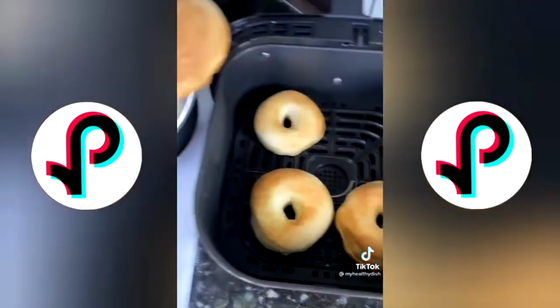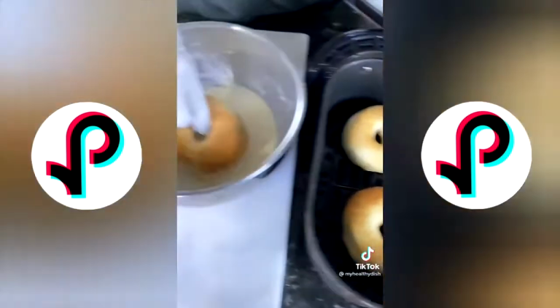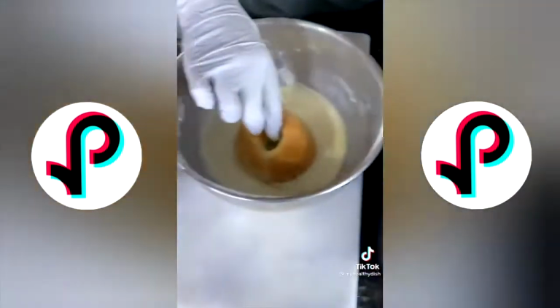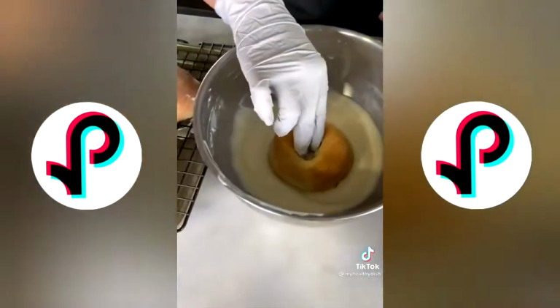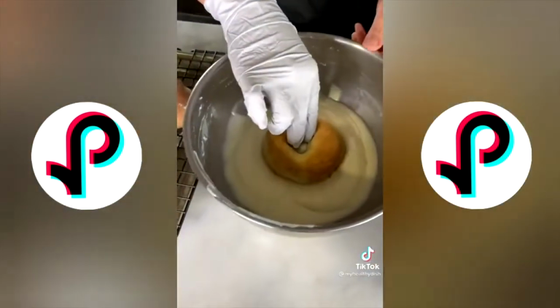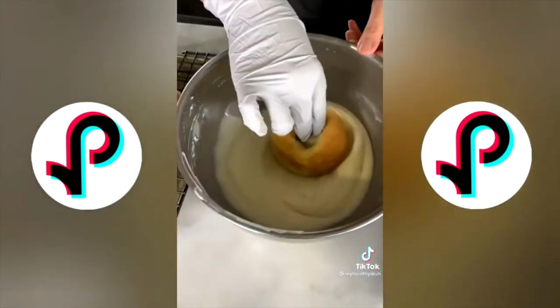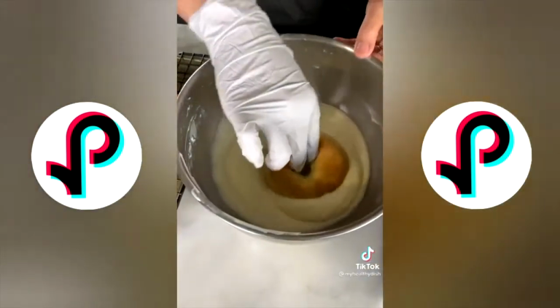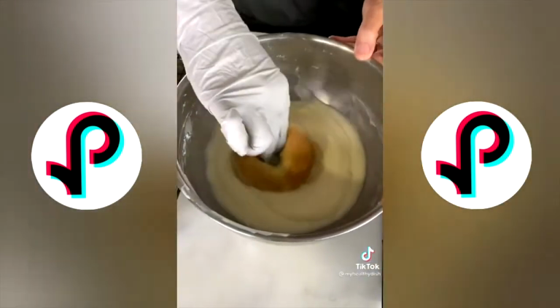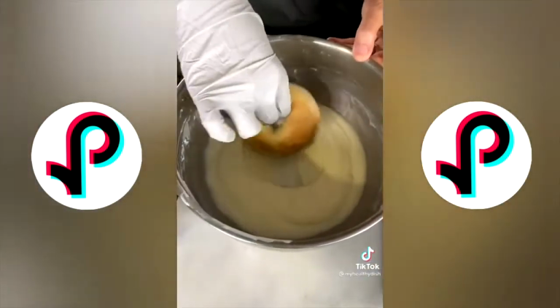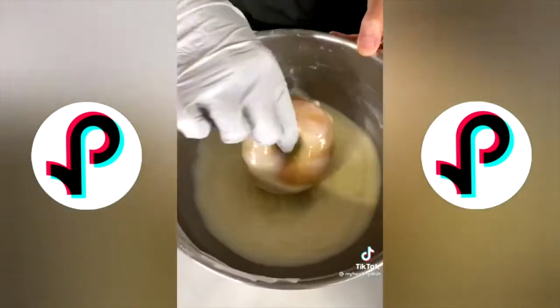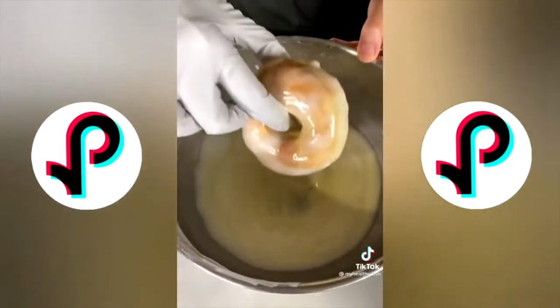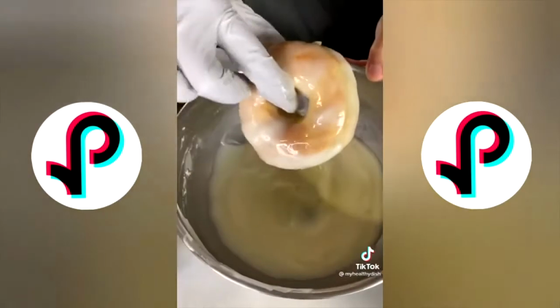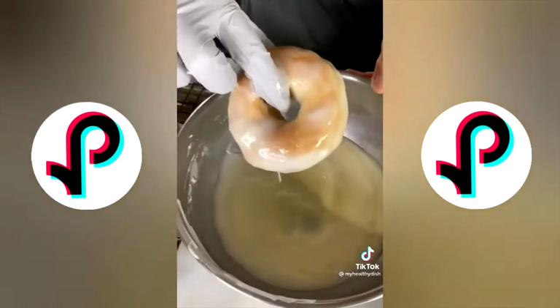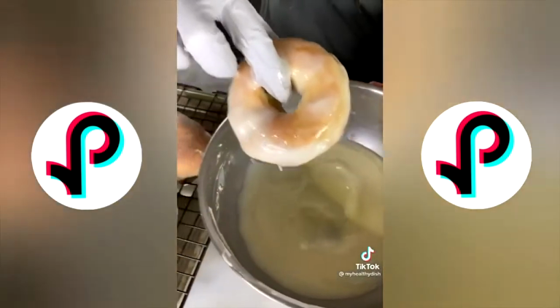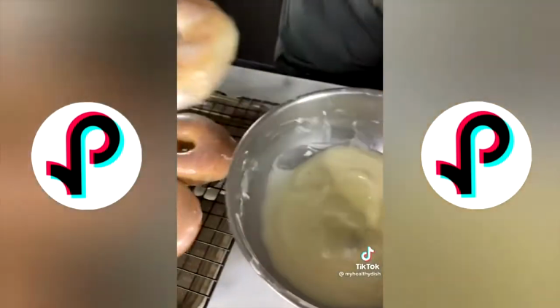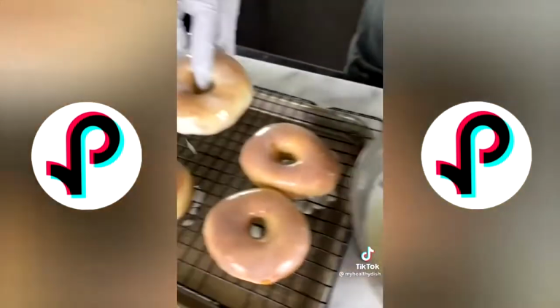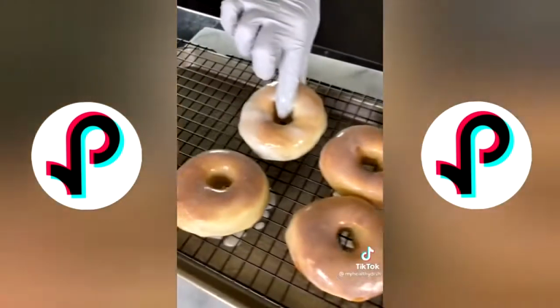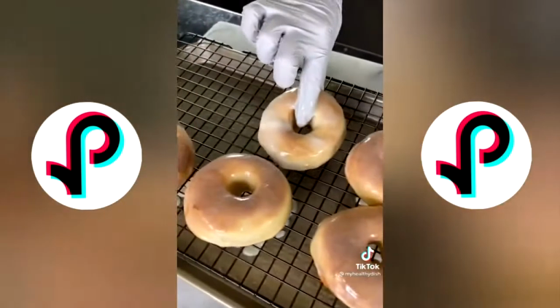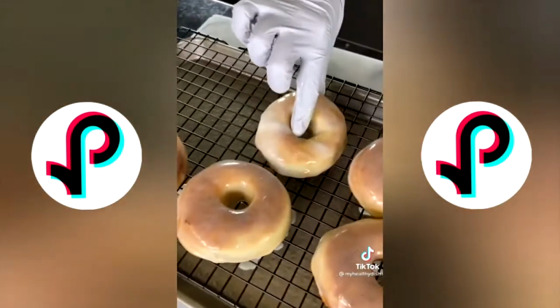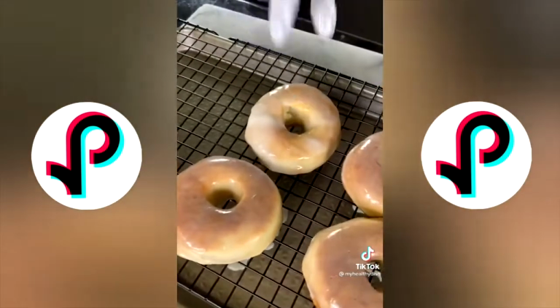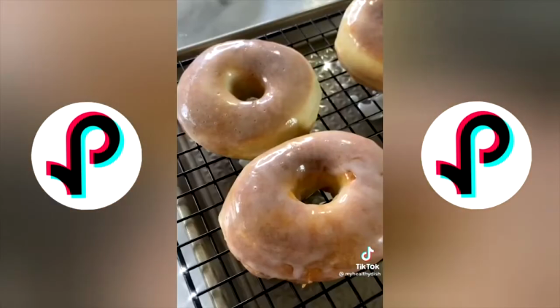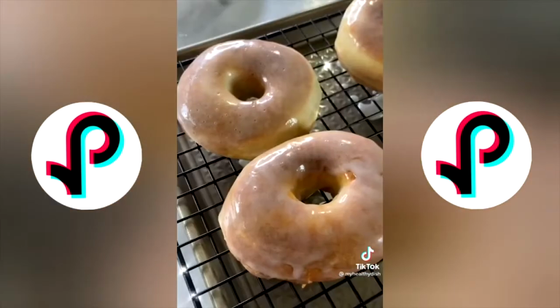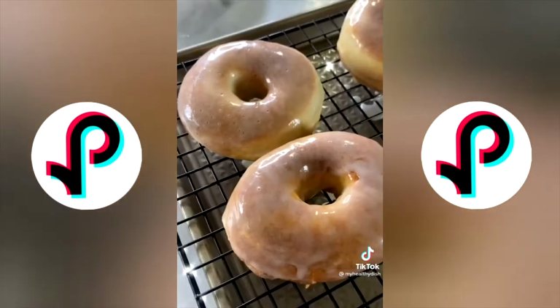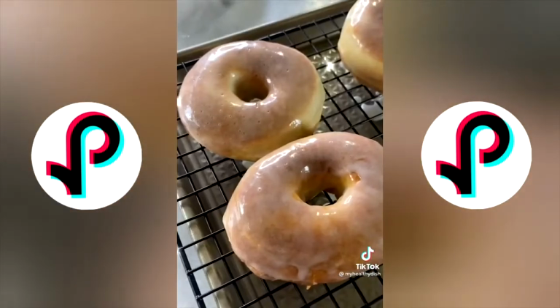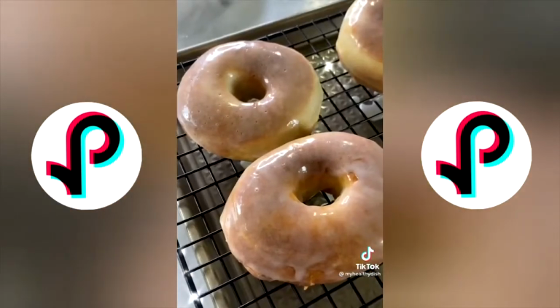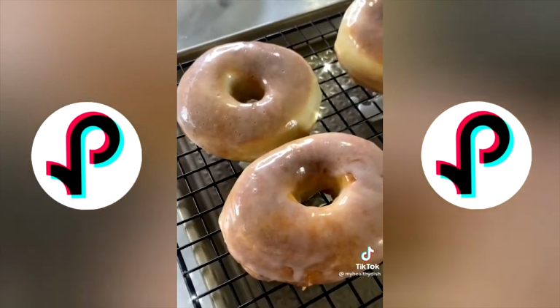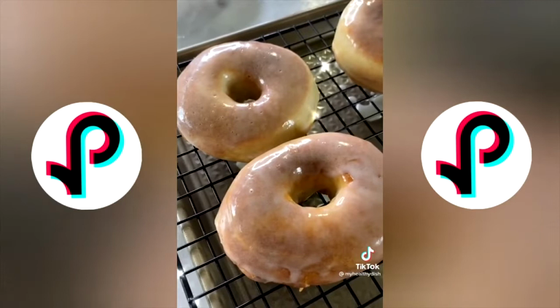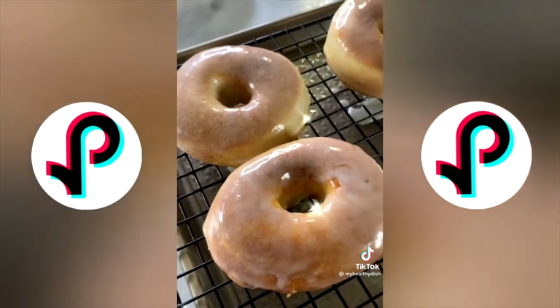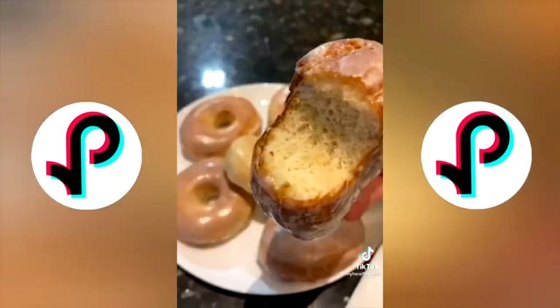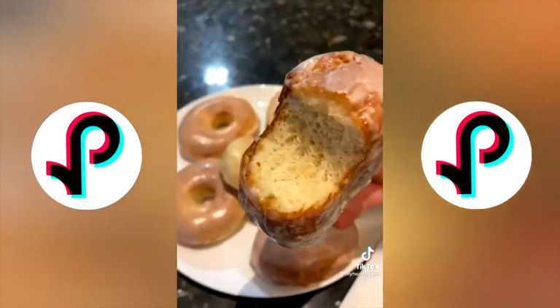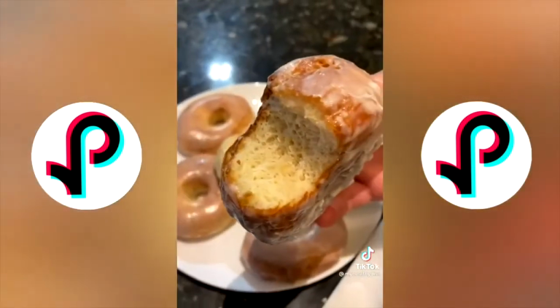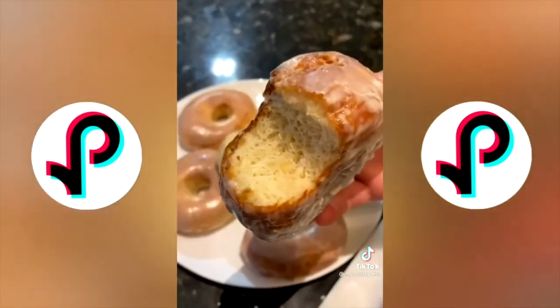For the frosting: a third cup of powdered sugar, quarter cup of heavy cream, and a quarter cup of condensed milk. These were light, fluffy, and so delicious. Follow me for more recipes.